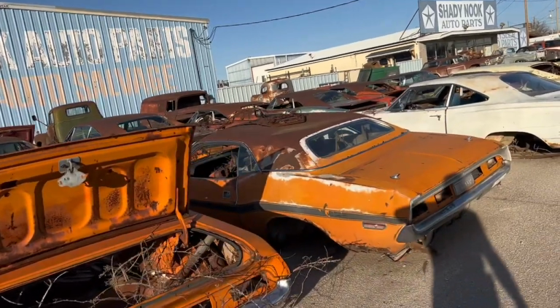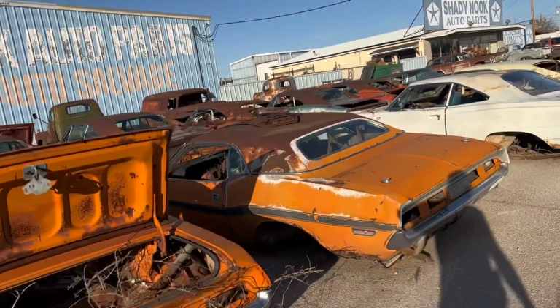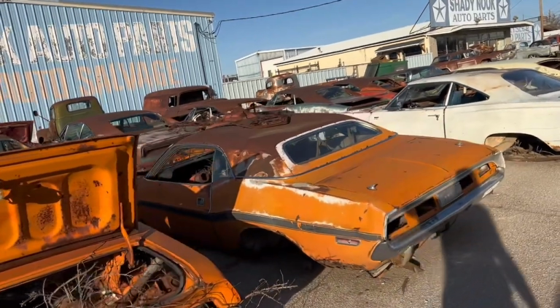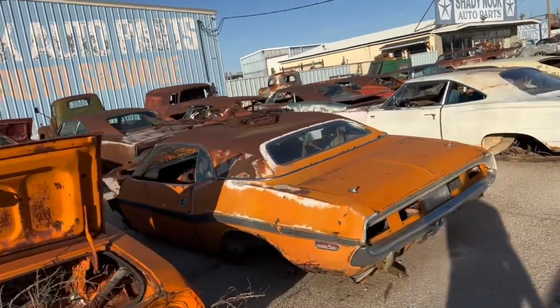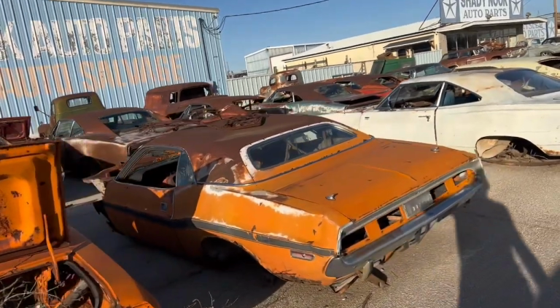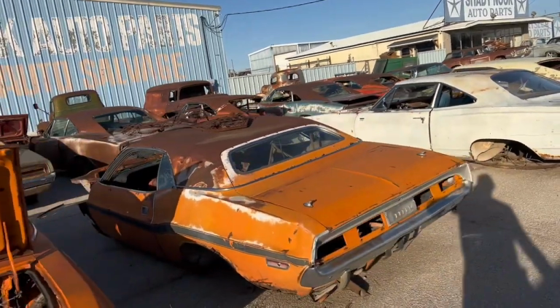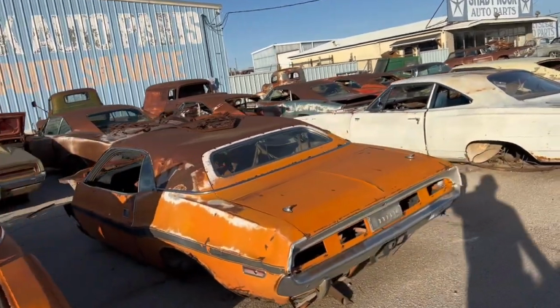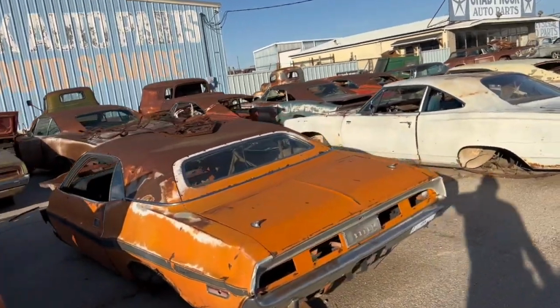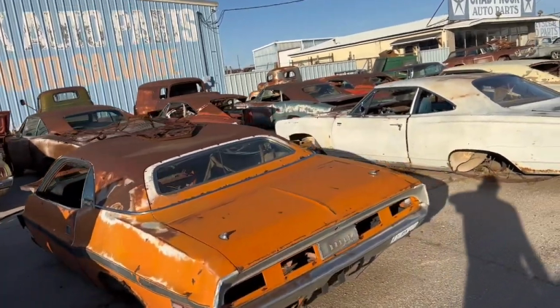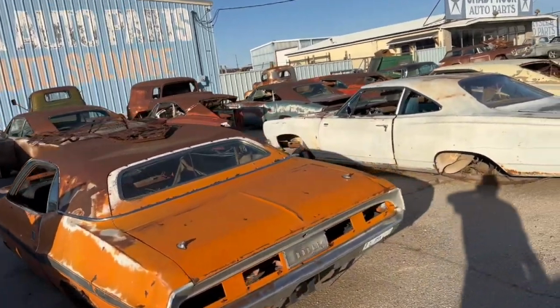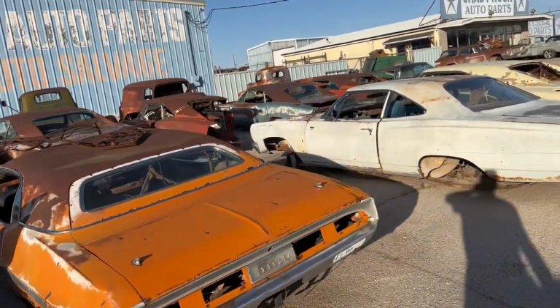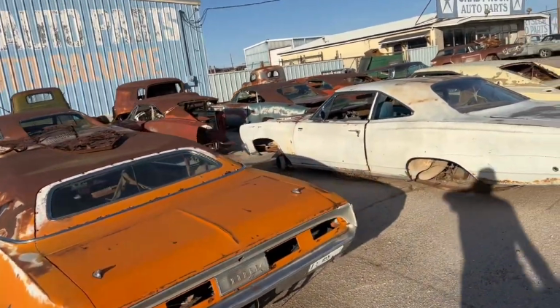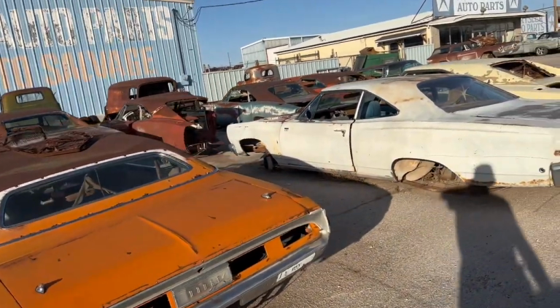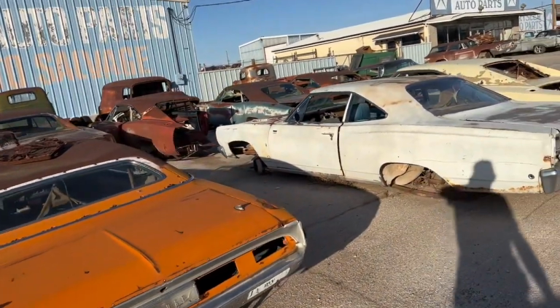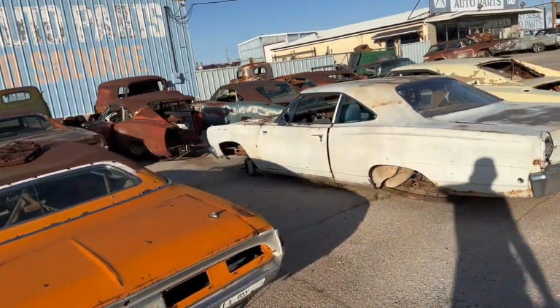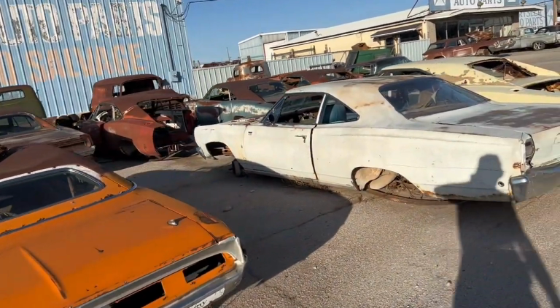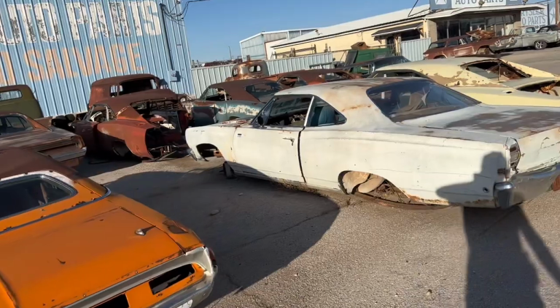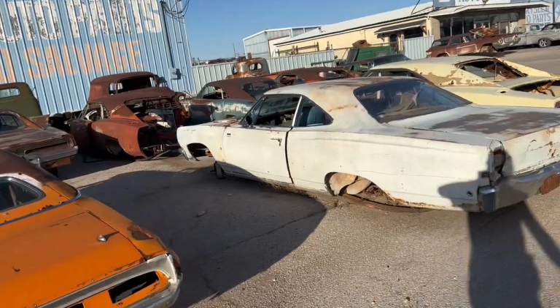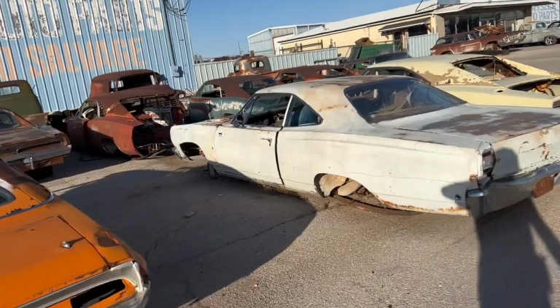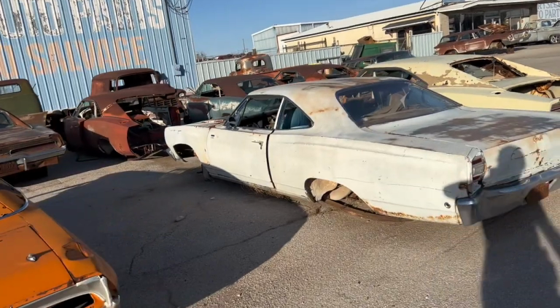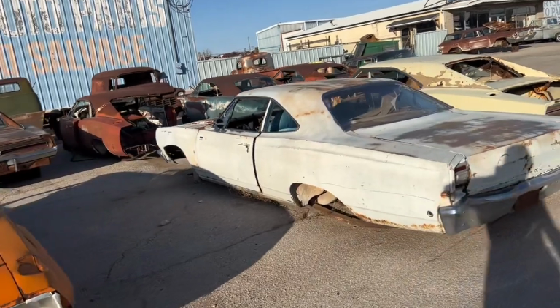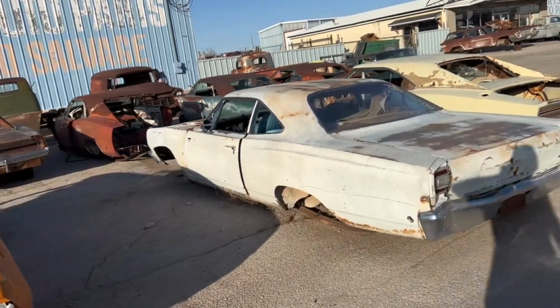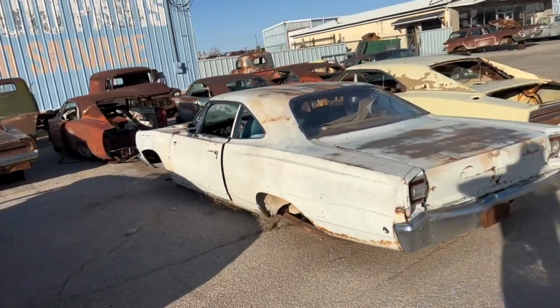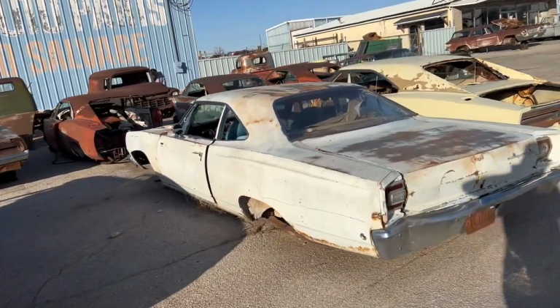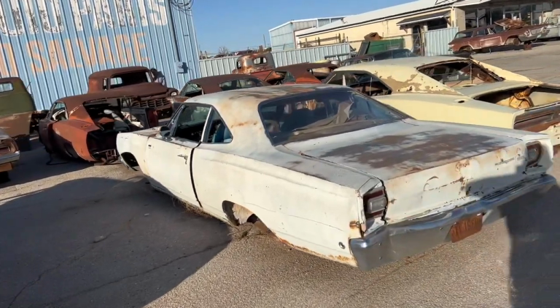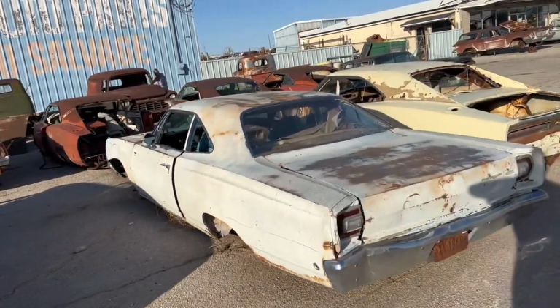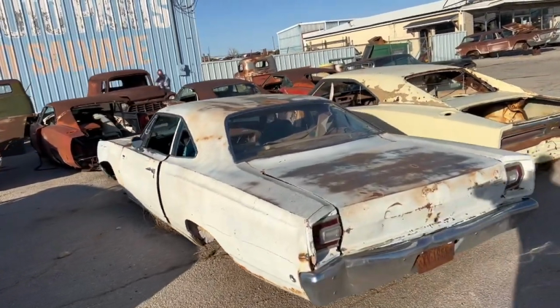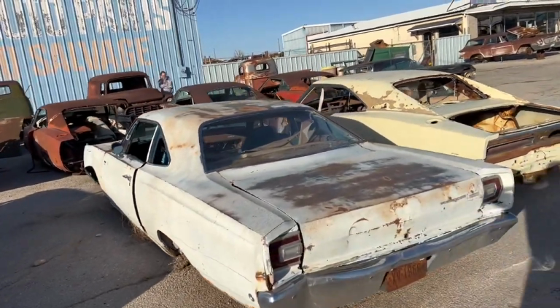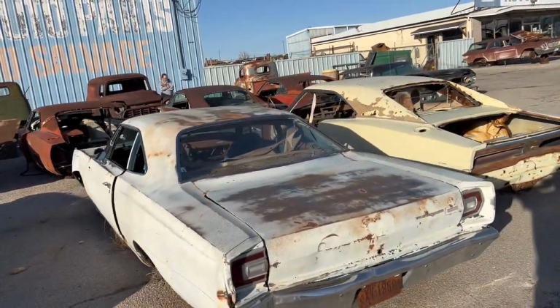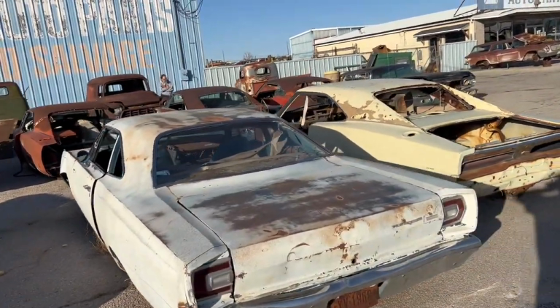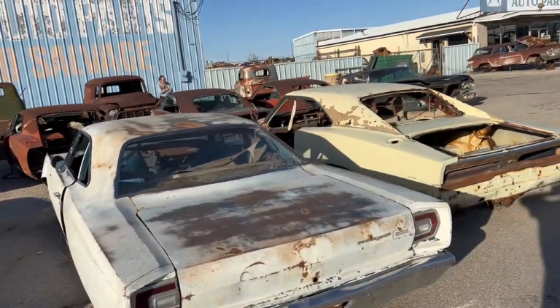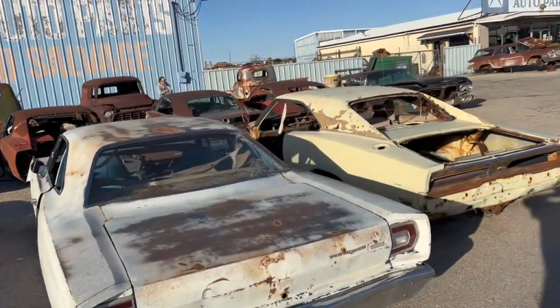There's an old Challenger, an old Roadrunner — I guess that's a Roadrunner. I'm no Dodge expert.